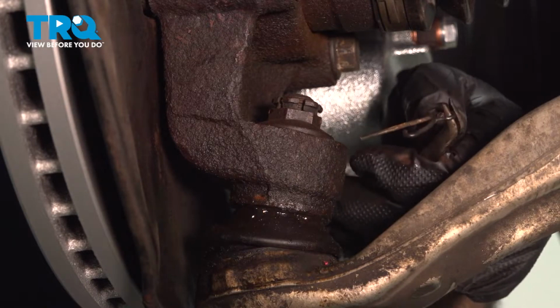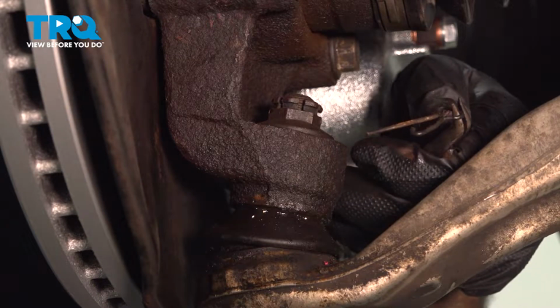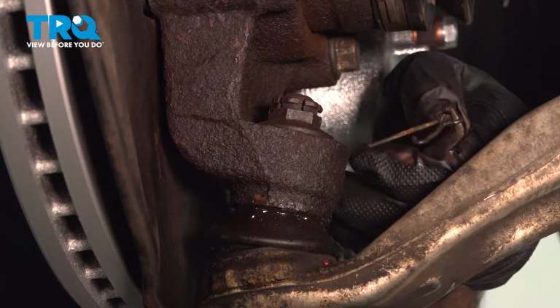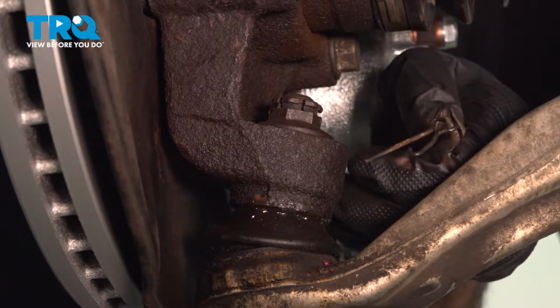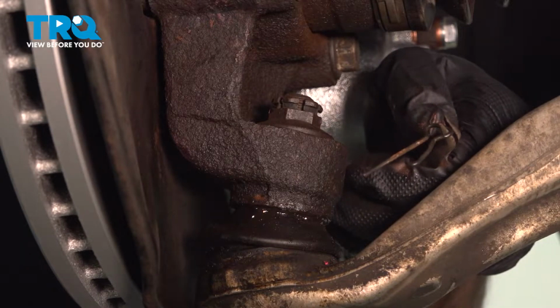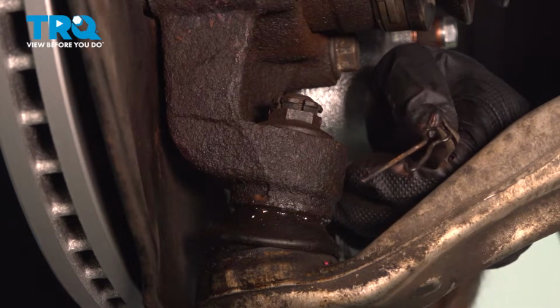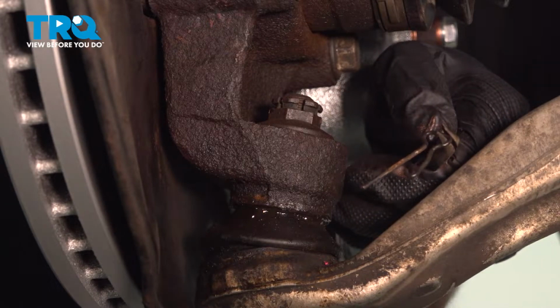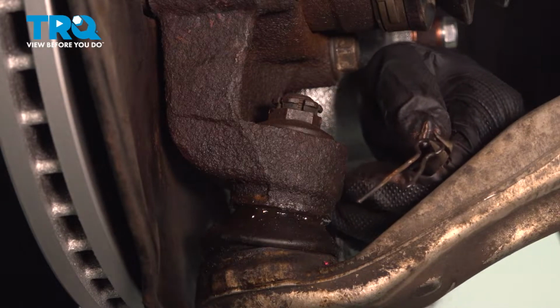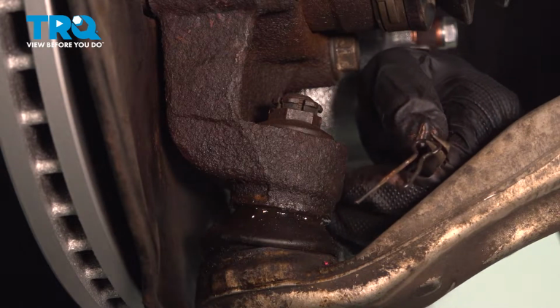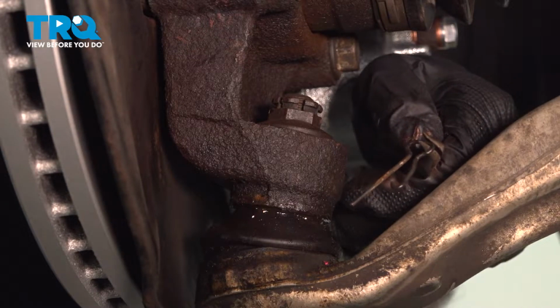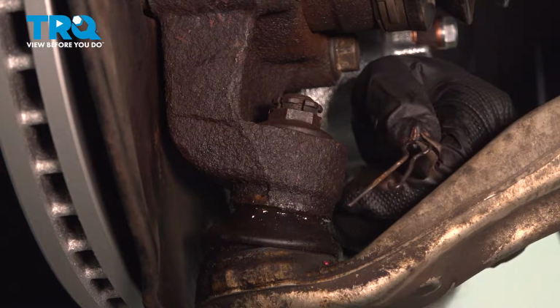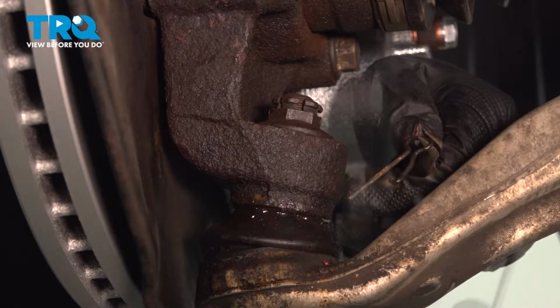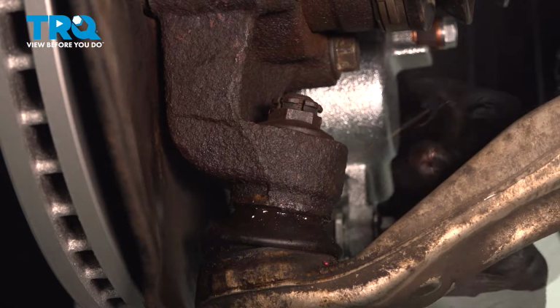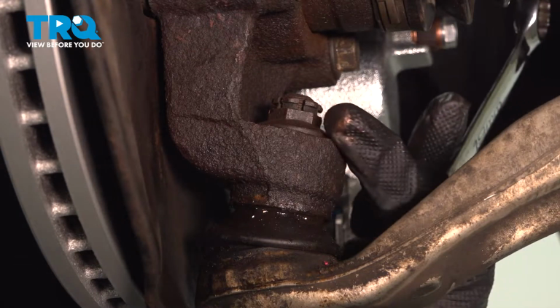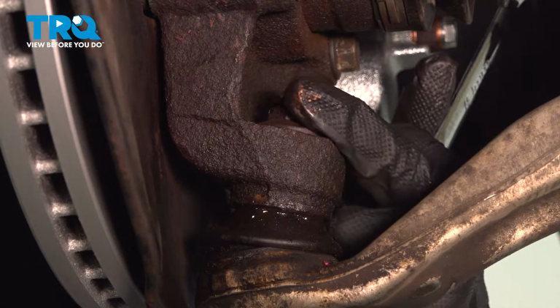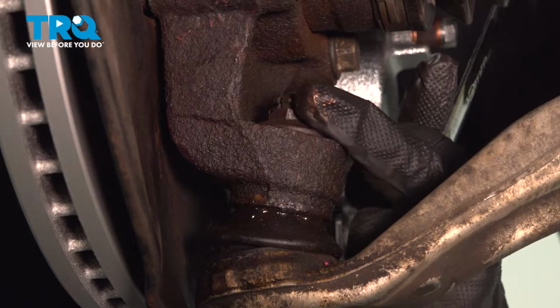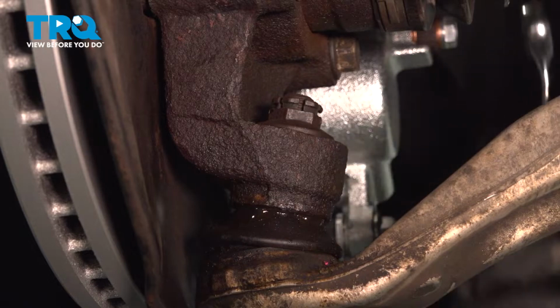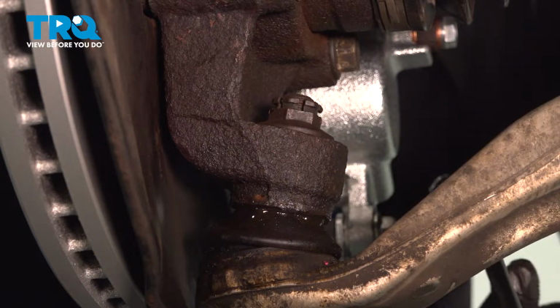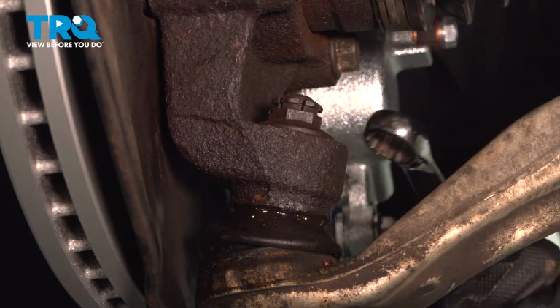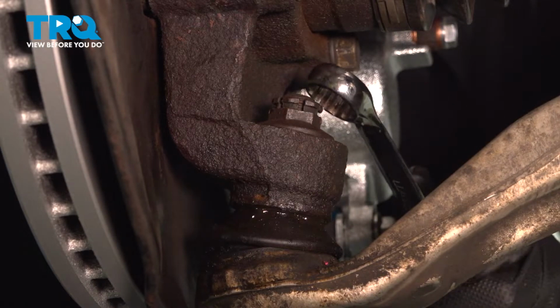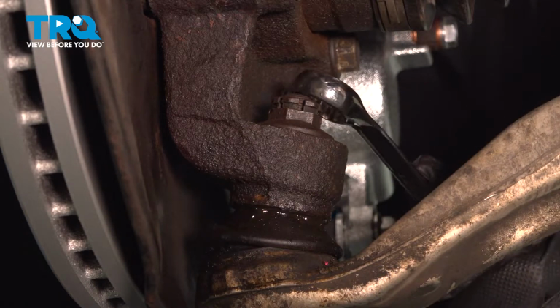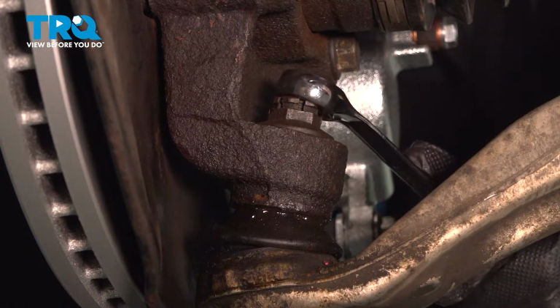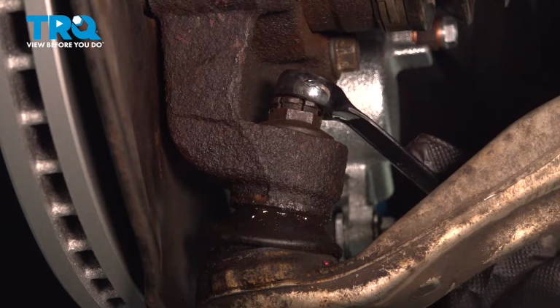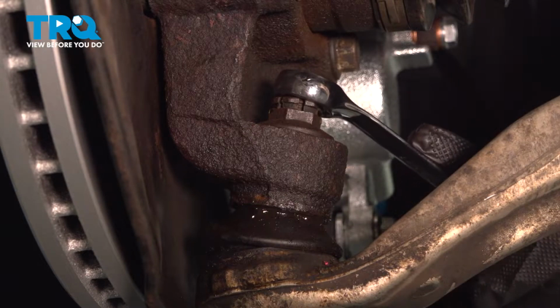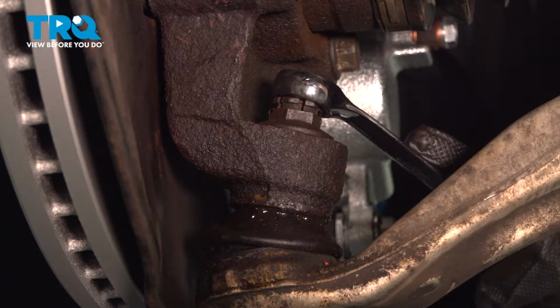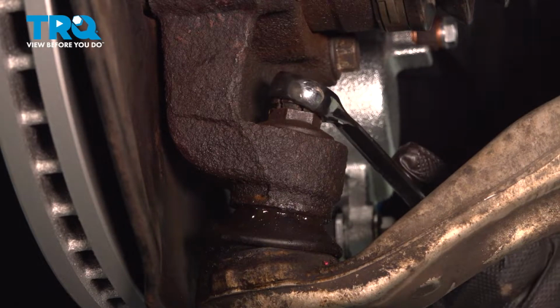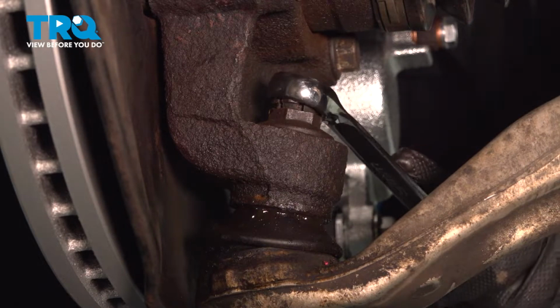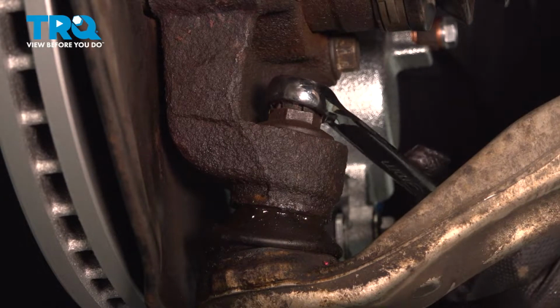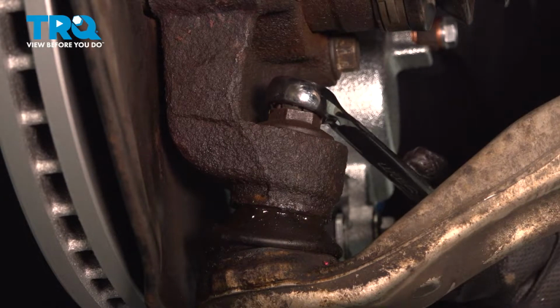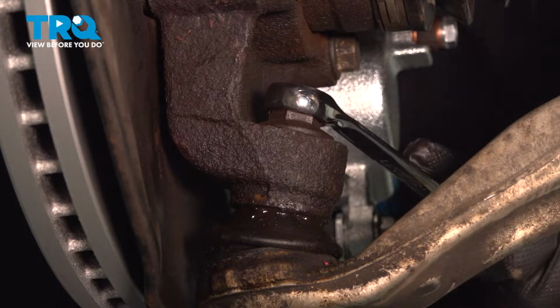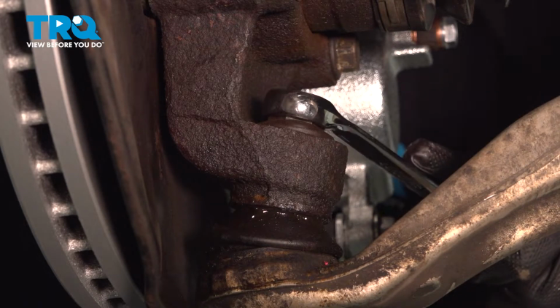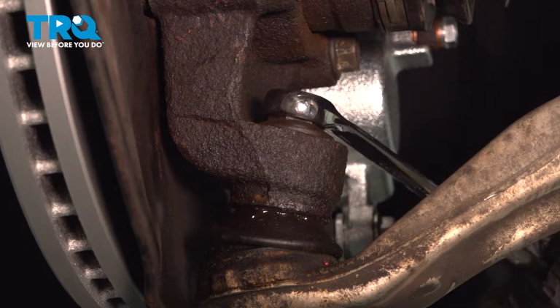That's what this one looks like. Now this castle nut here is going to be a 19mm. I'm going to use a wrench and just break that free.